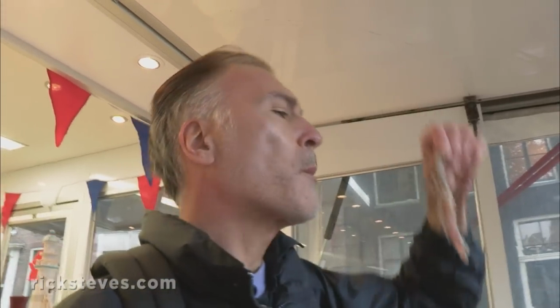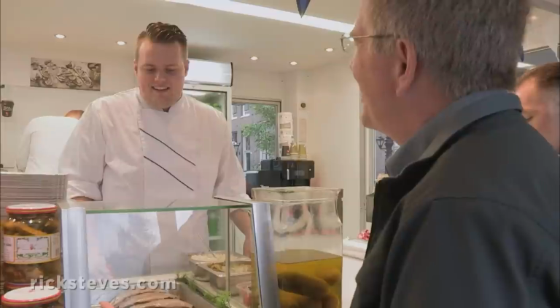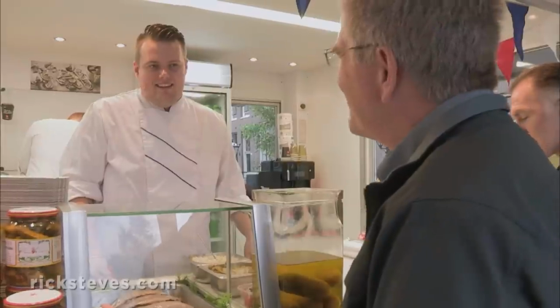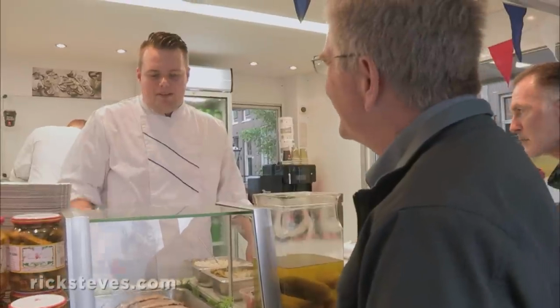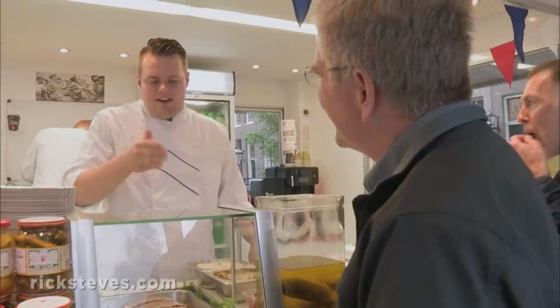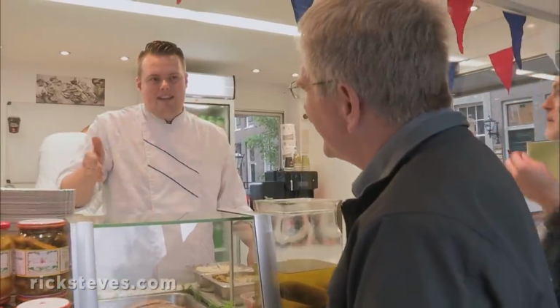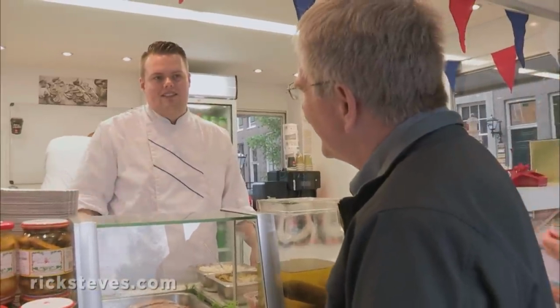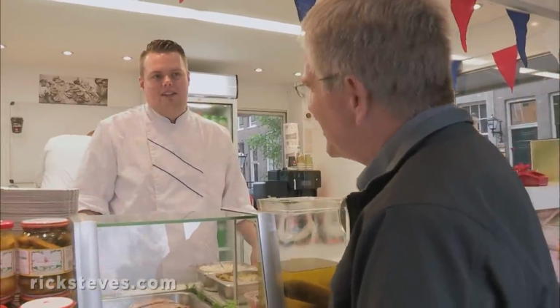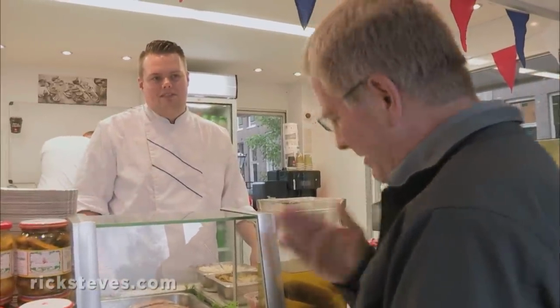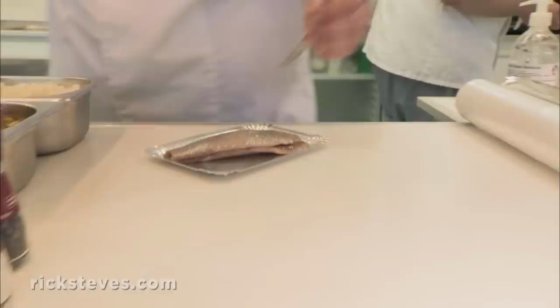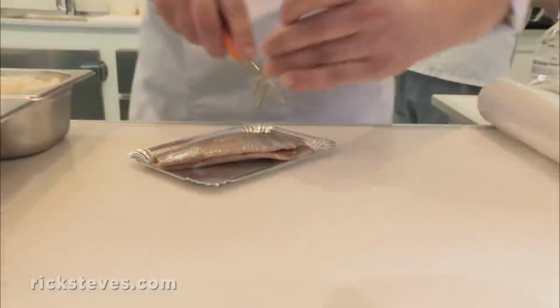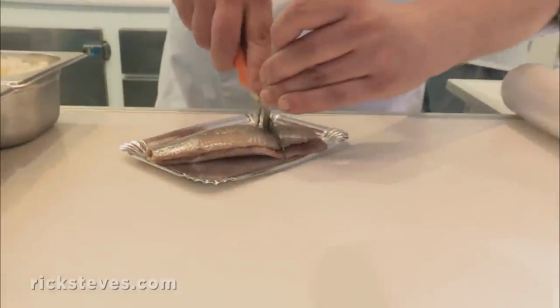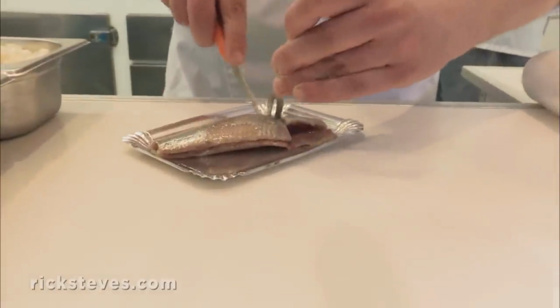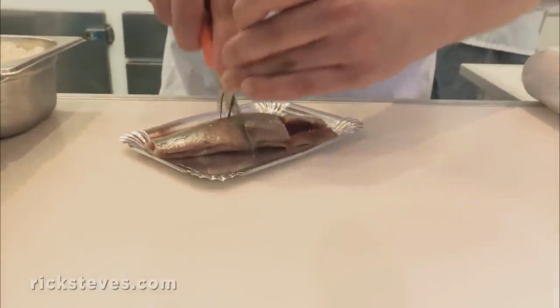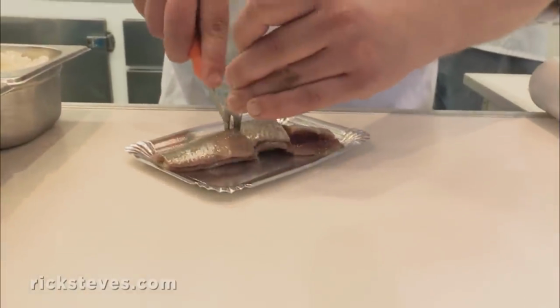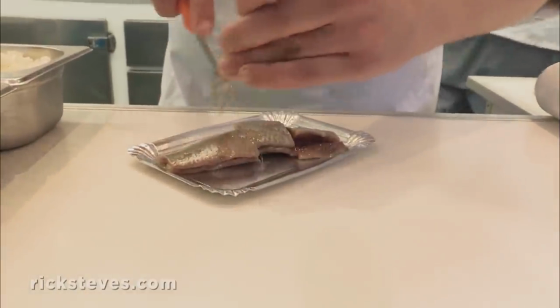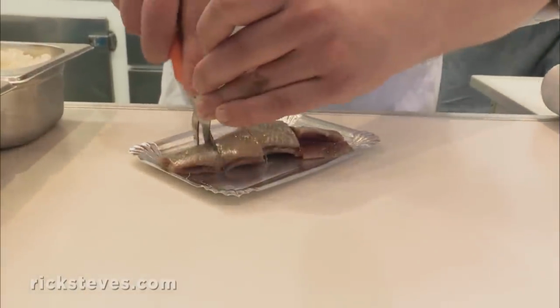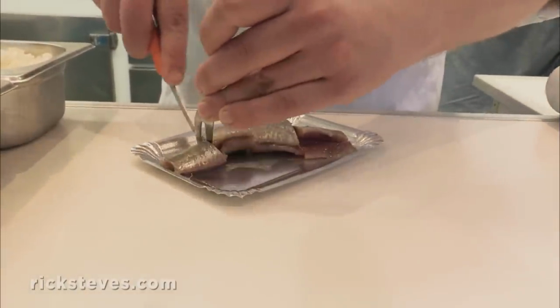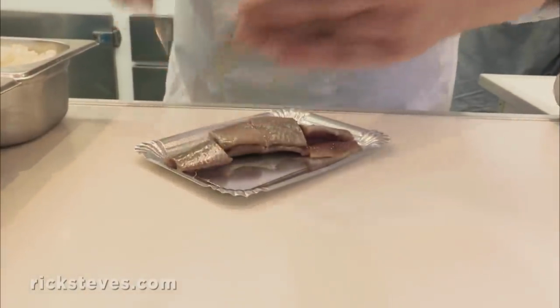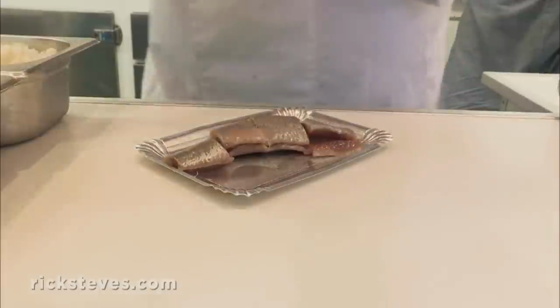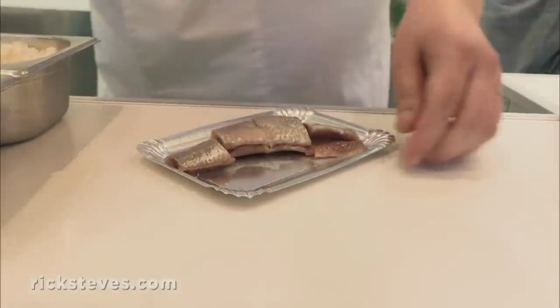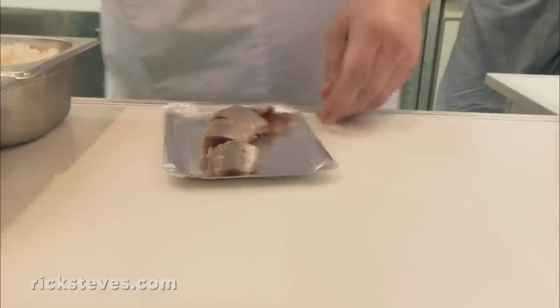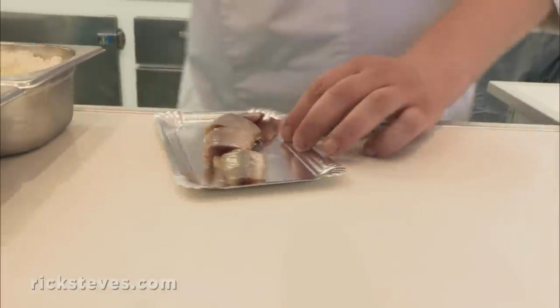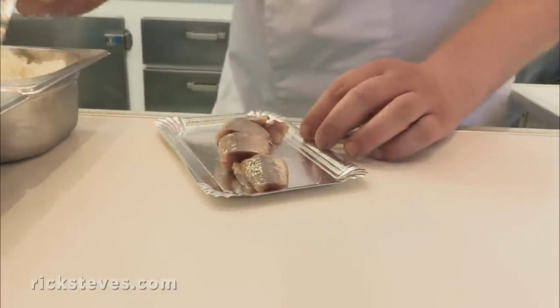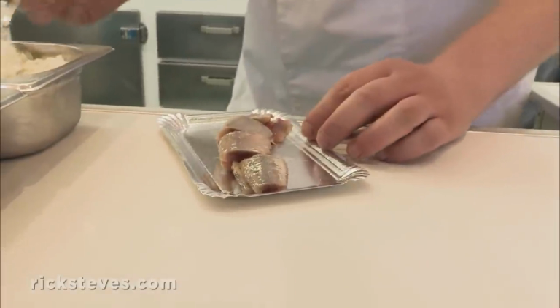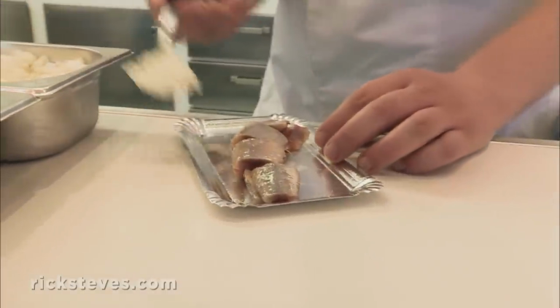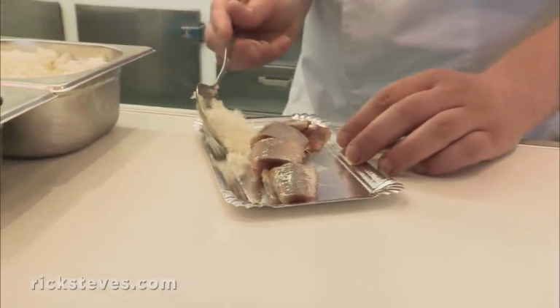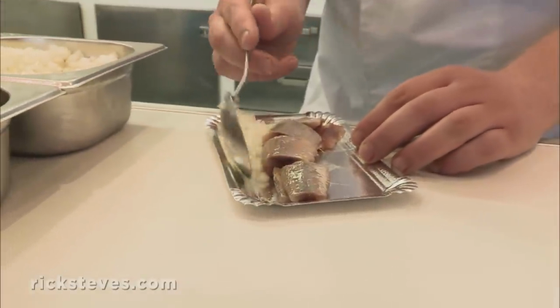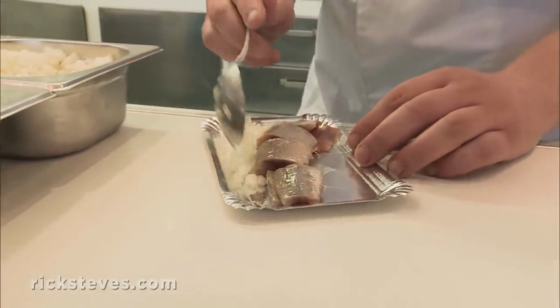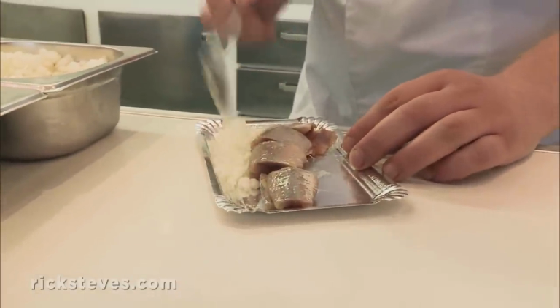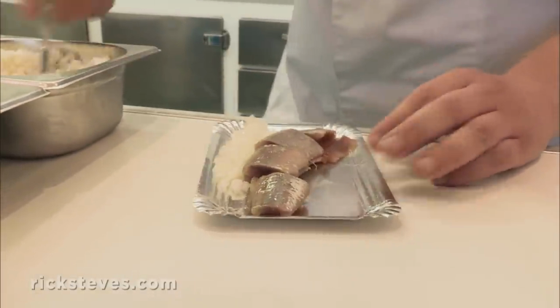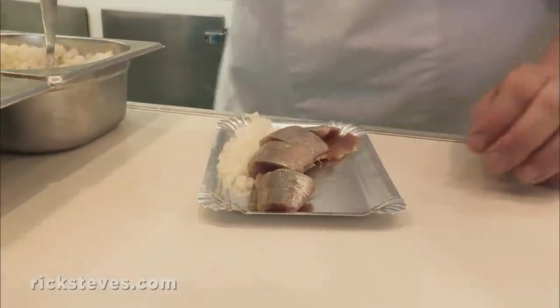And in Amsterdam? In Amsterdam, we cut it in pieces. Let's have it Amsterdam style. Do you want onions and pickles with it? What is the normal way? With everything. I'll have everything — the whole package.